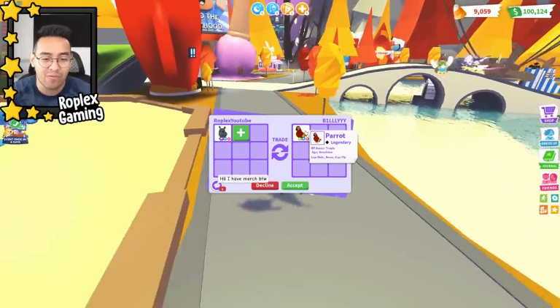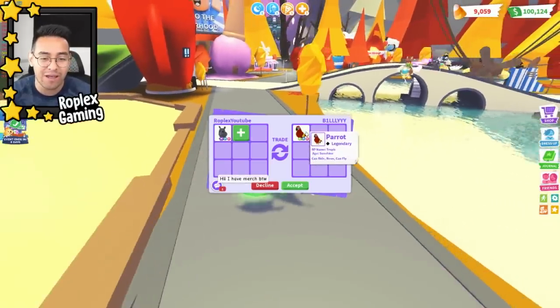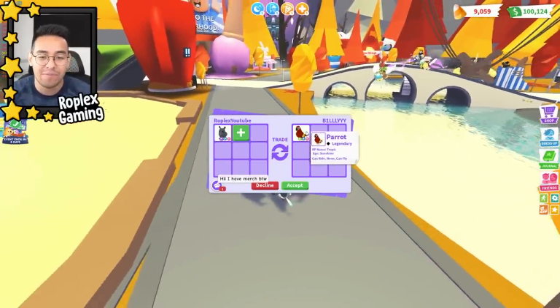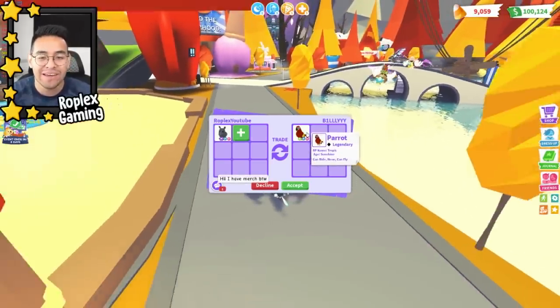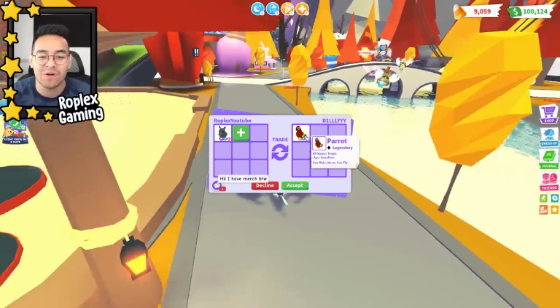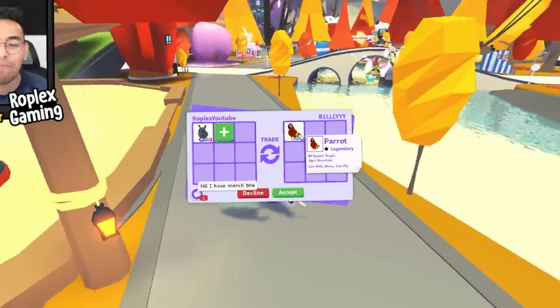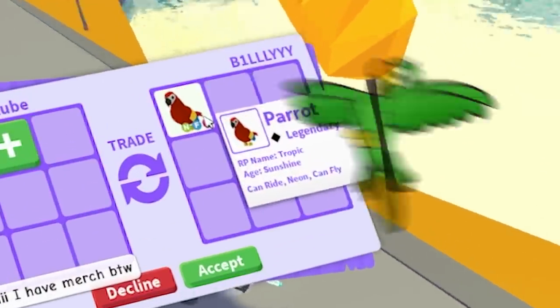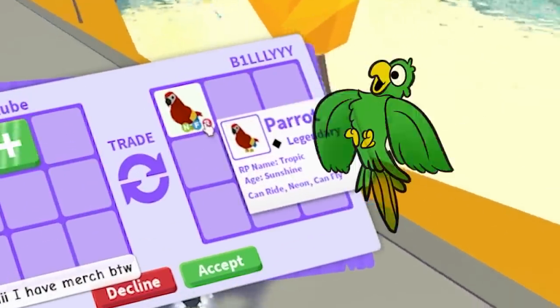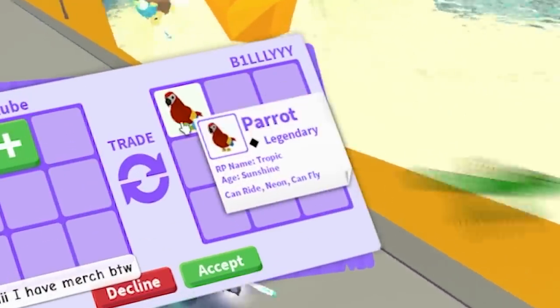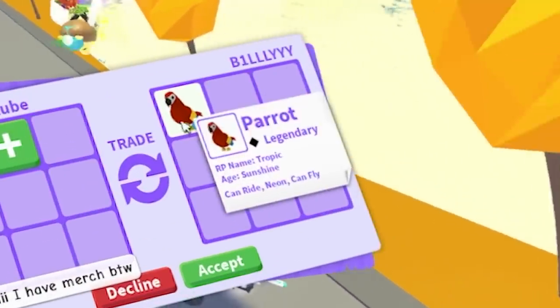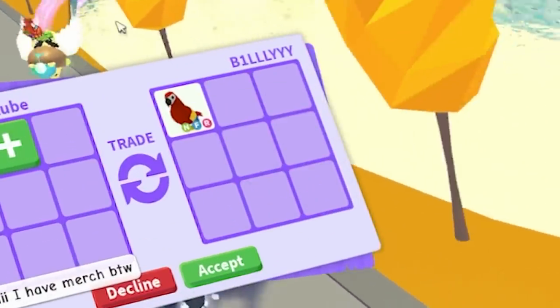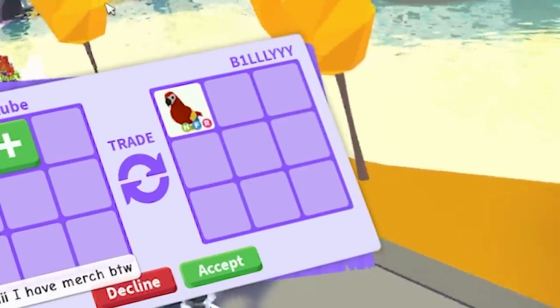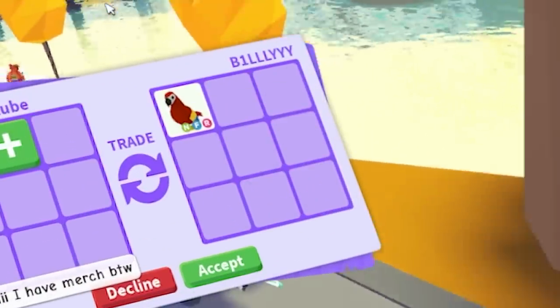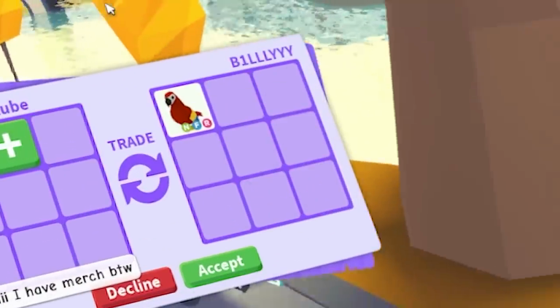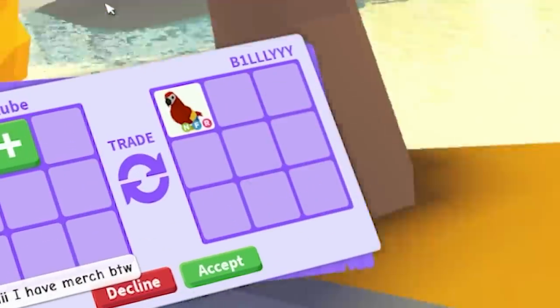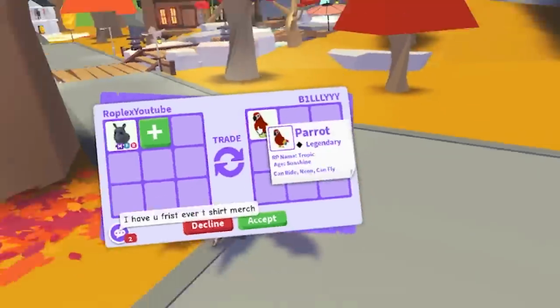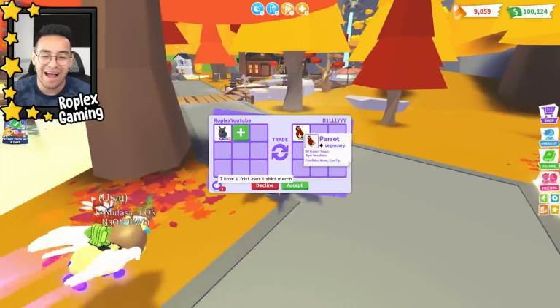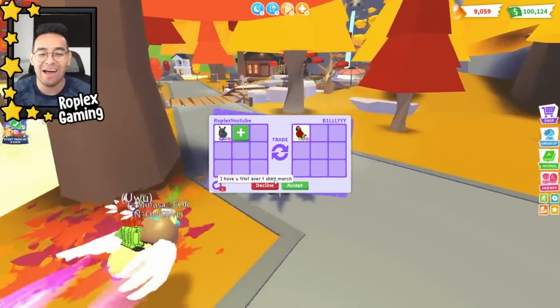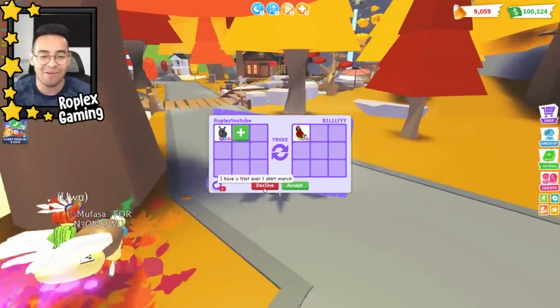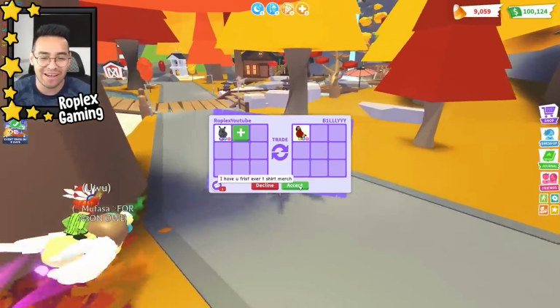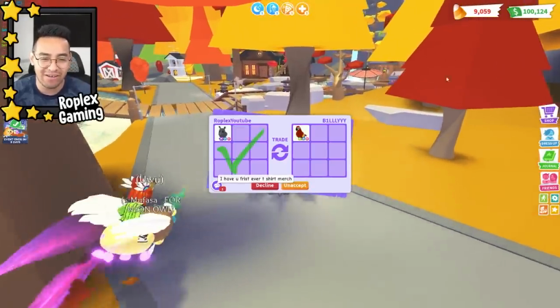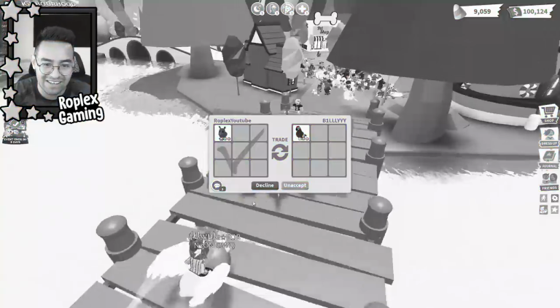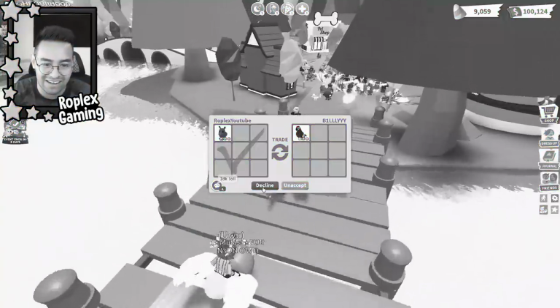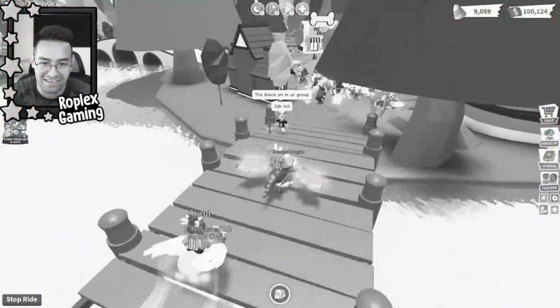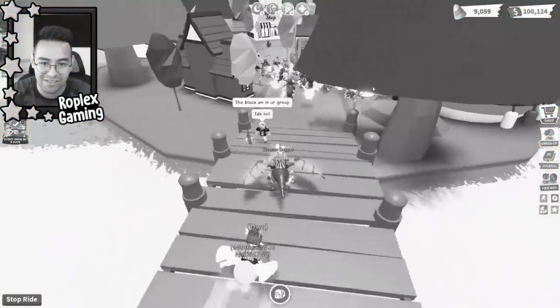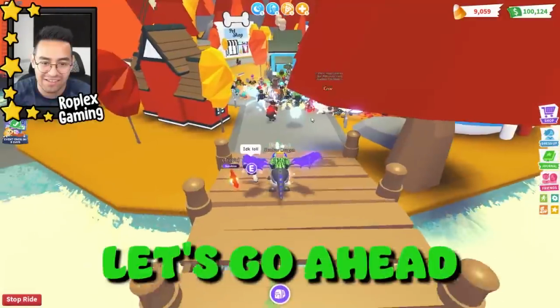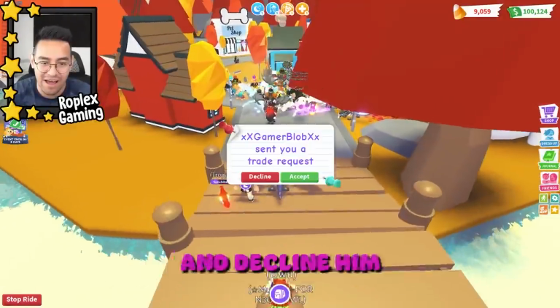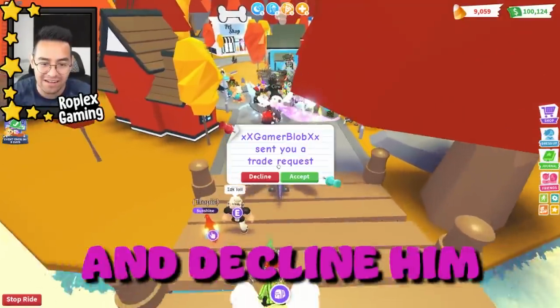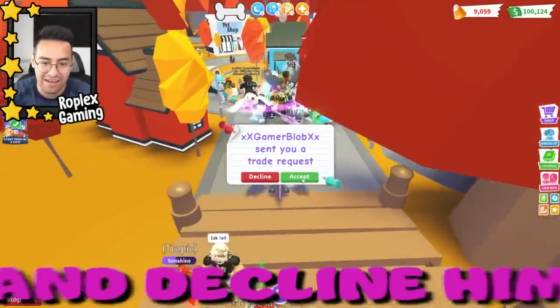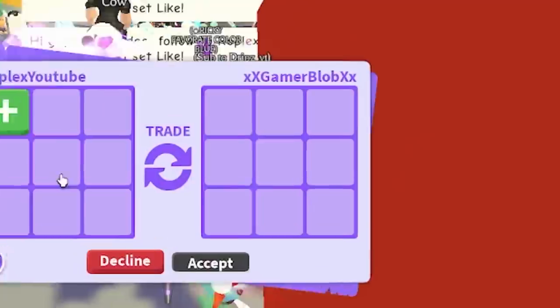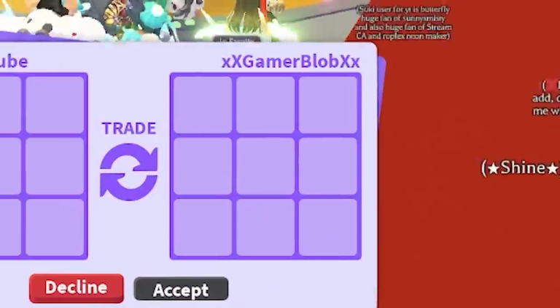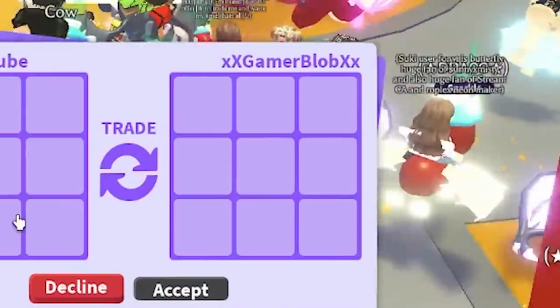Right away, Billy is putting up a neon parrot, which is a really good bet, but we're gonna hold on — he's not gonna hit accept. Let's go ahead and decline him.